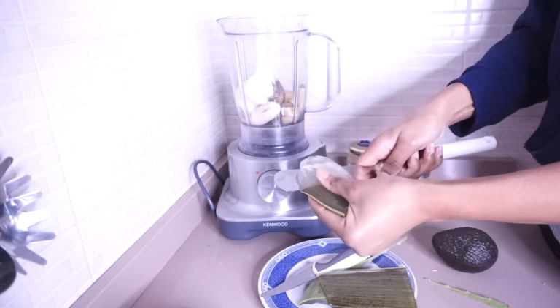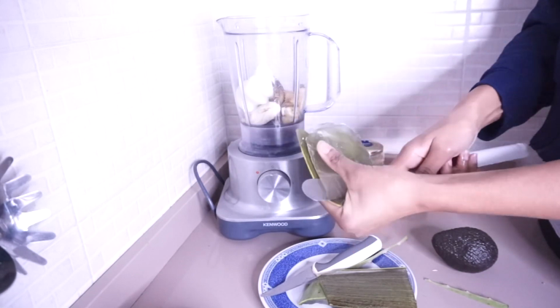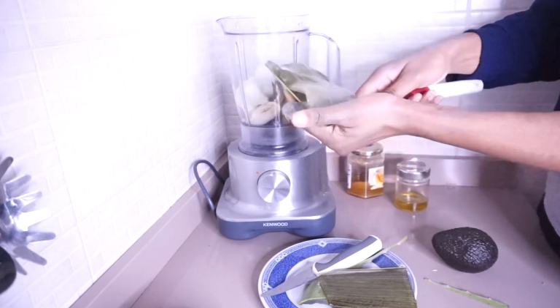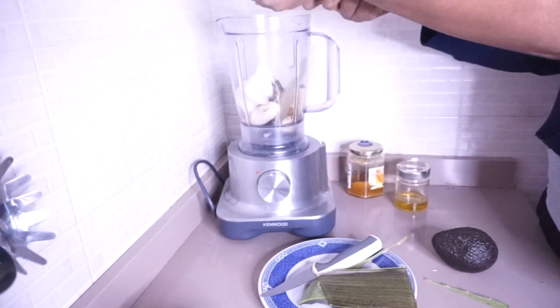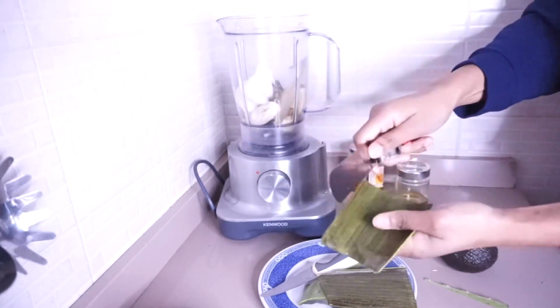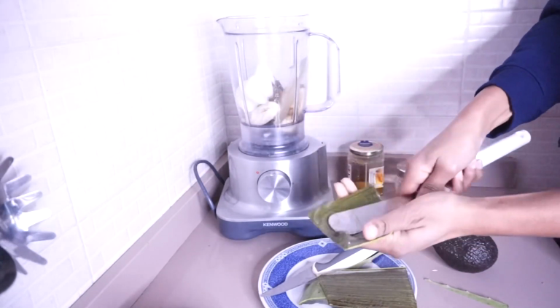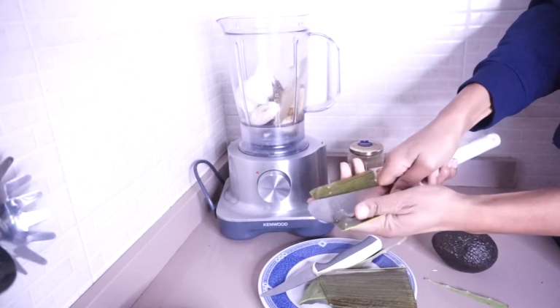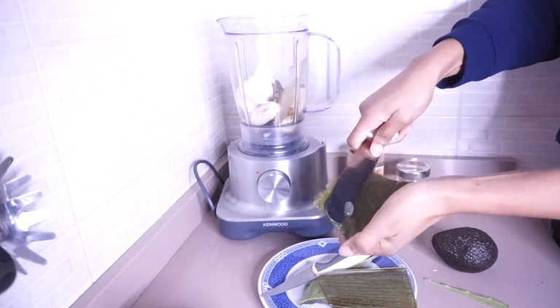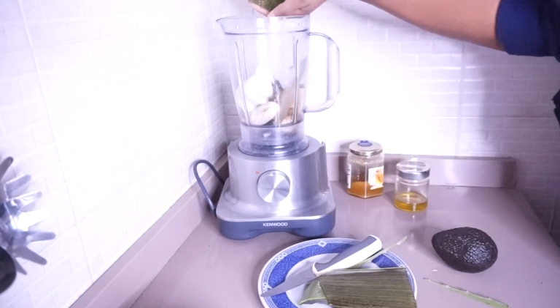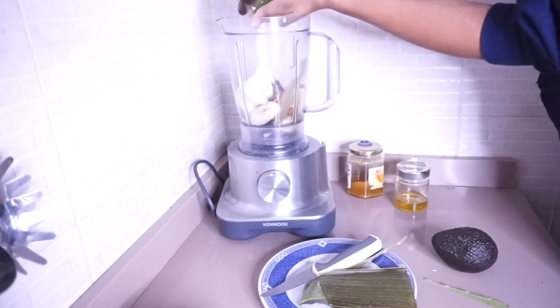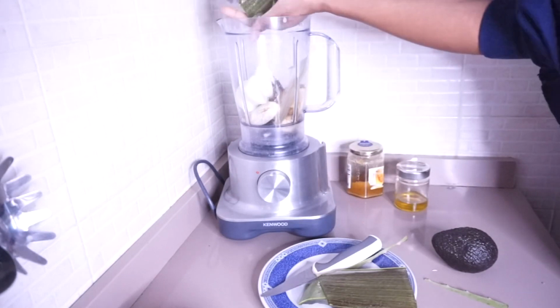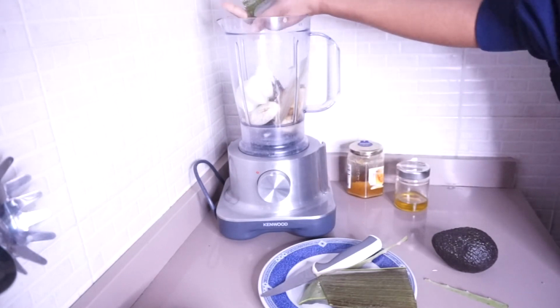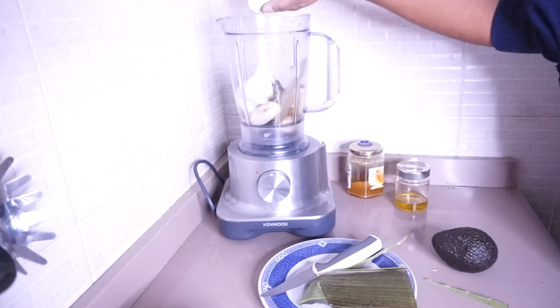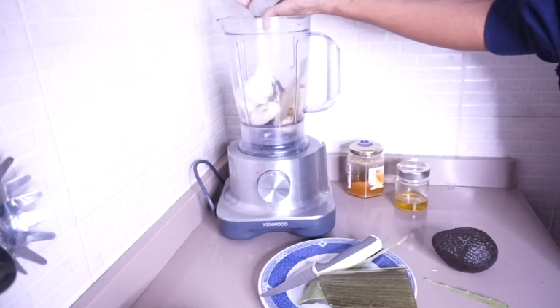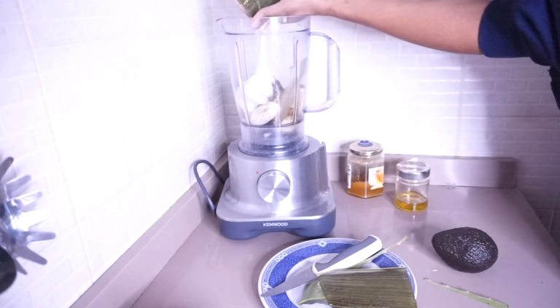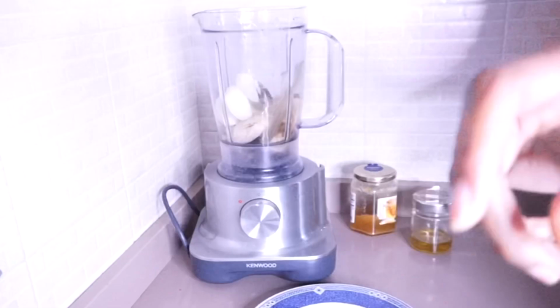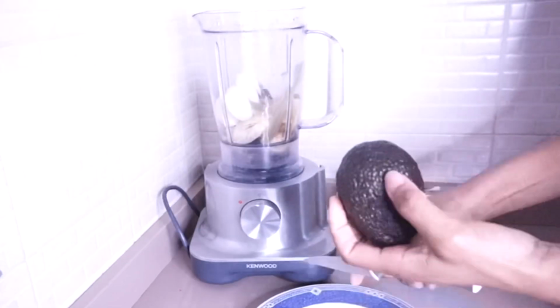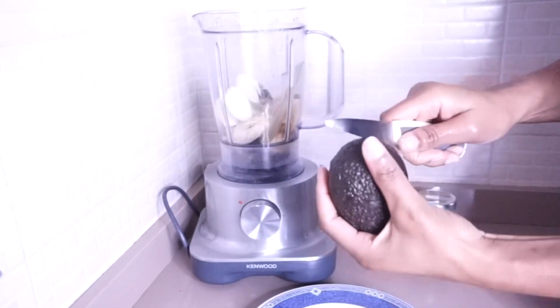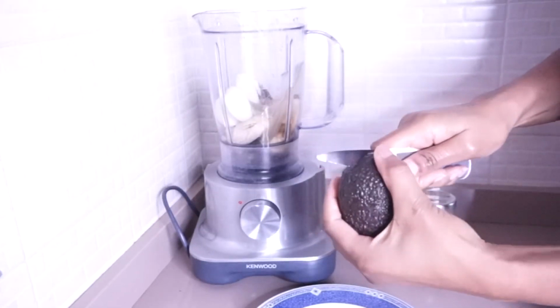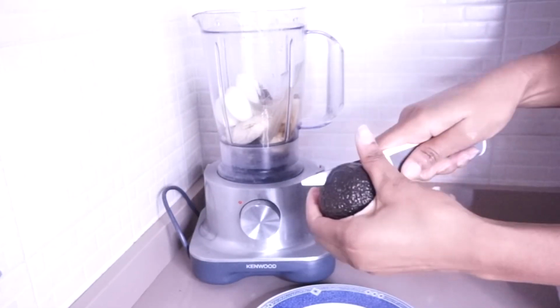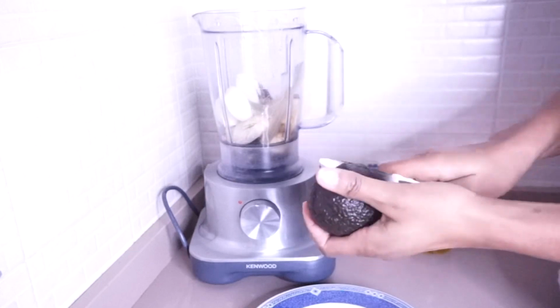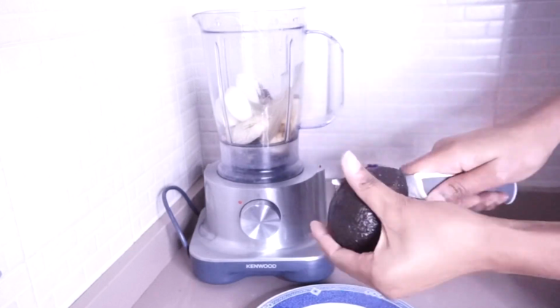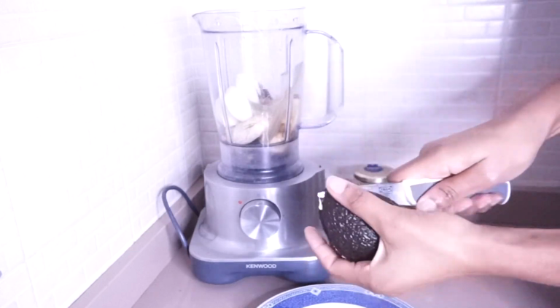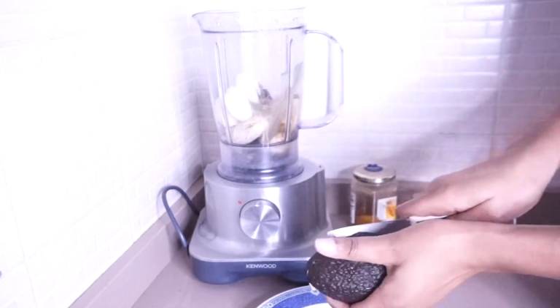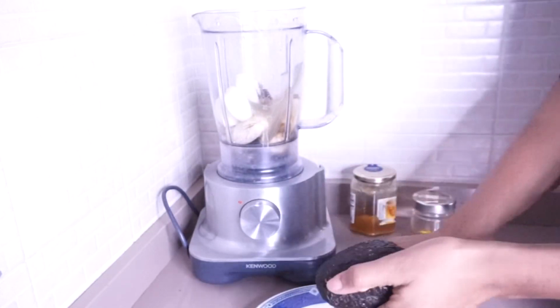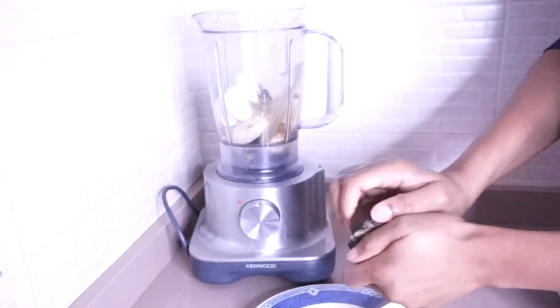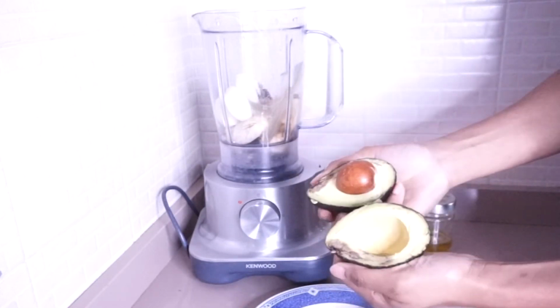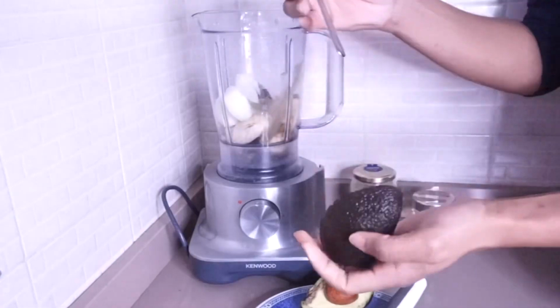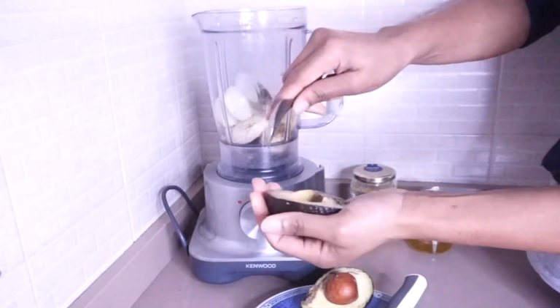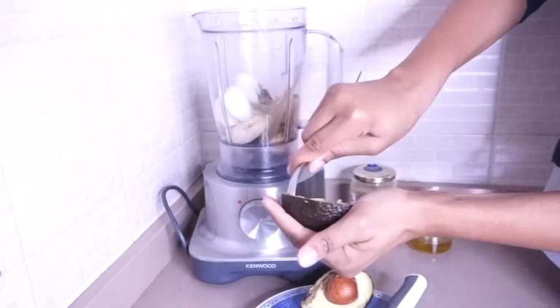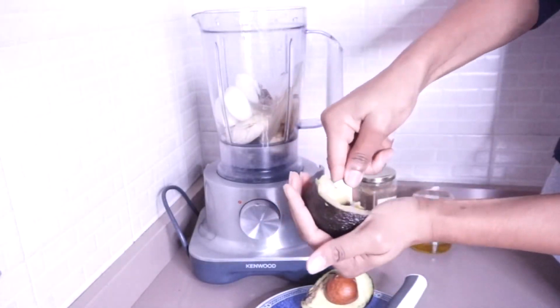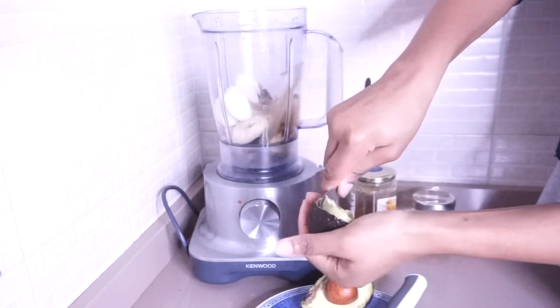I'm going to add the aloe vera now, and after that I'll add the avocado and blend everything together.